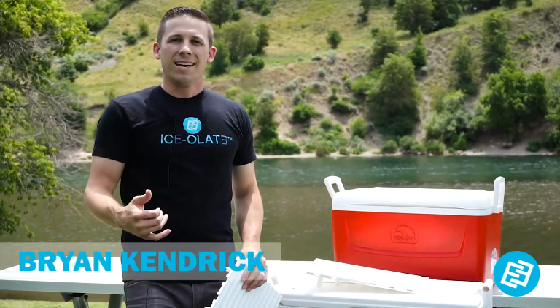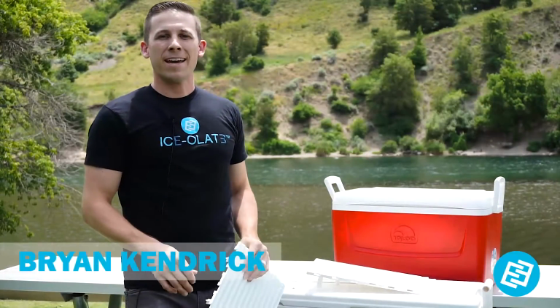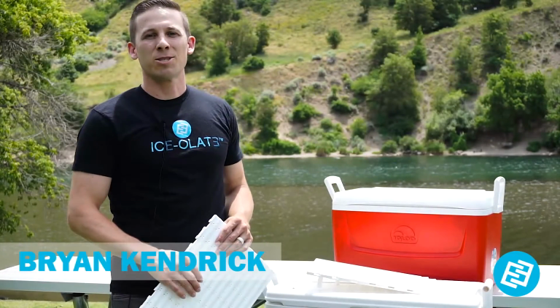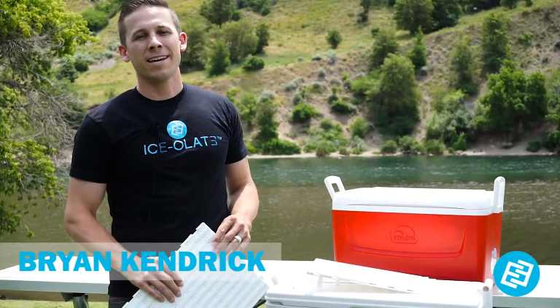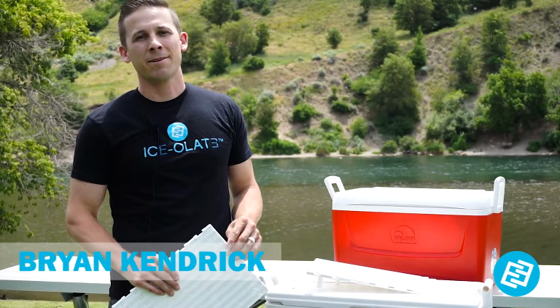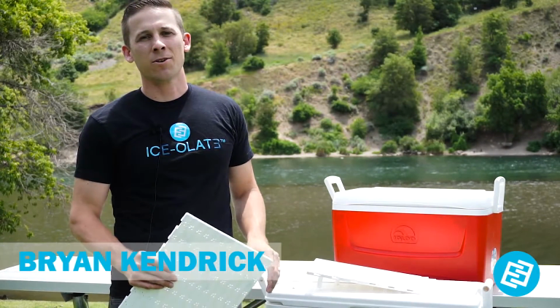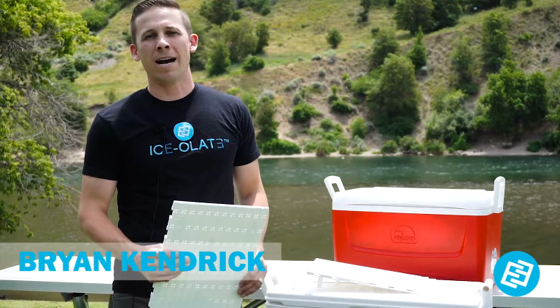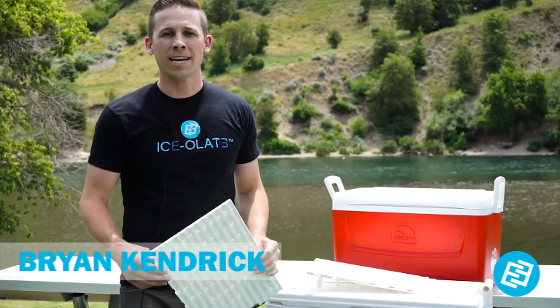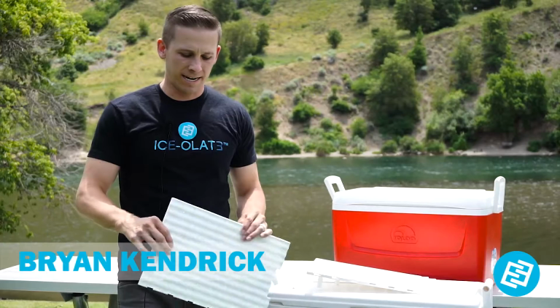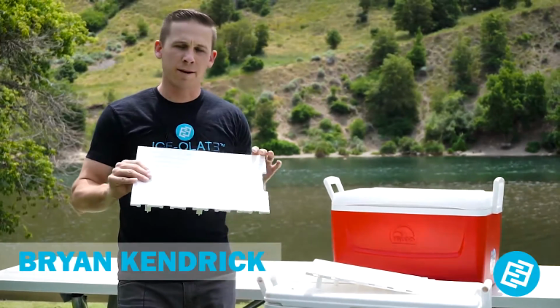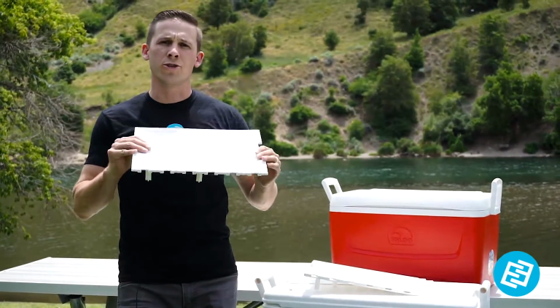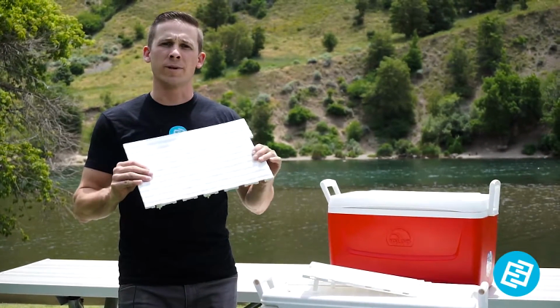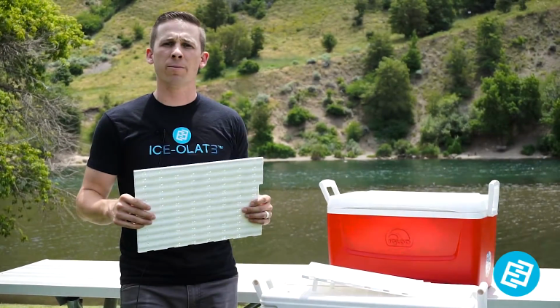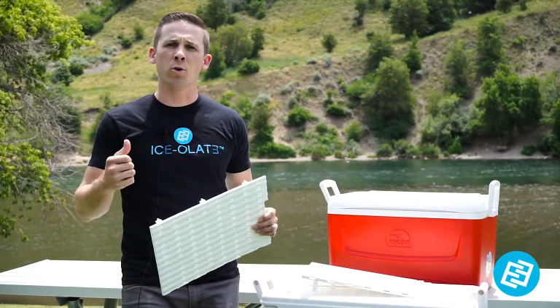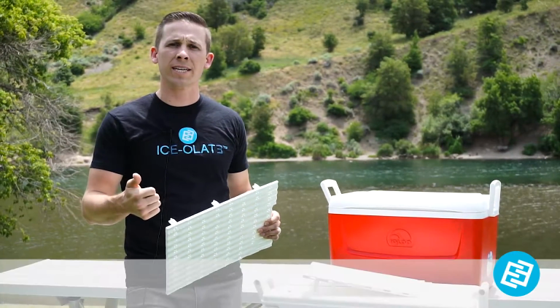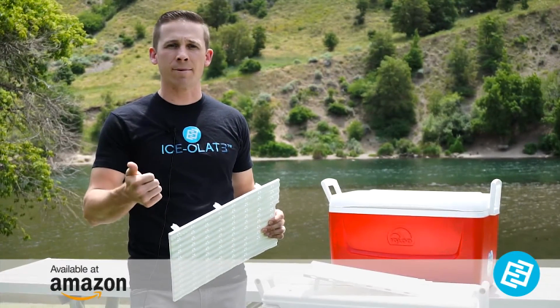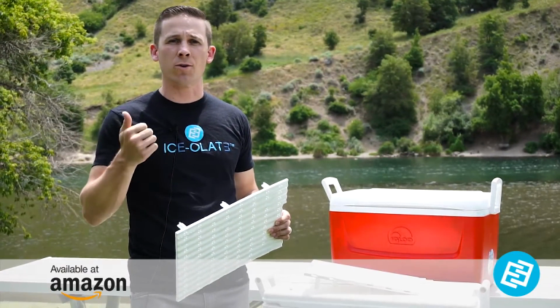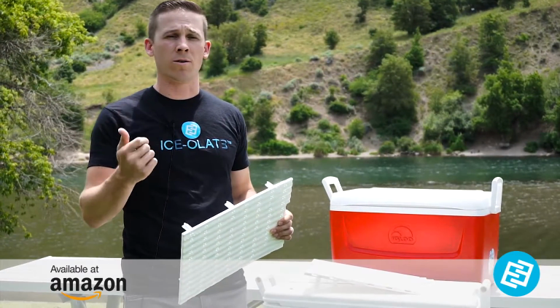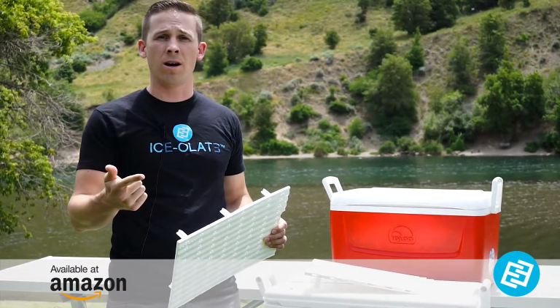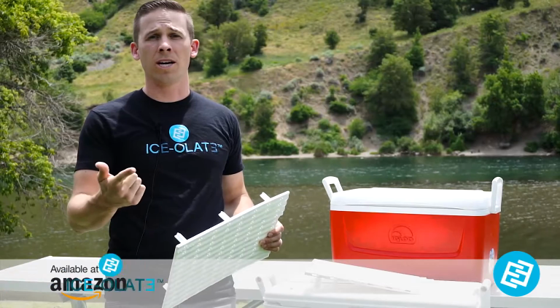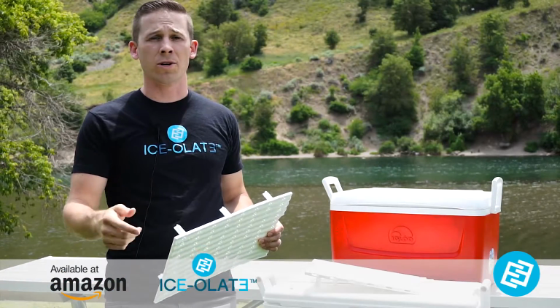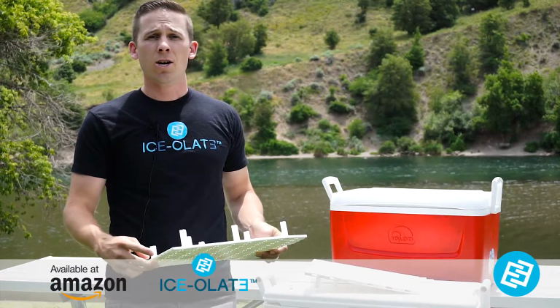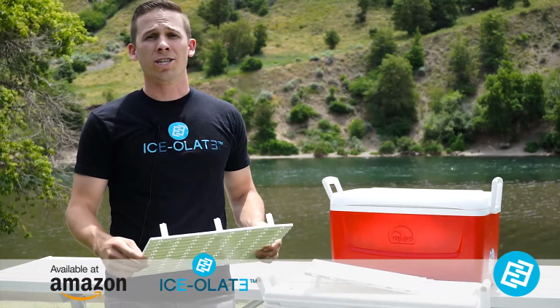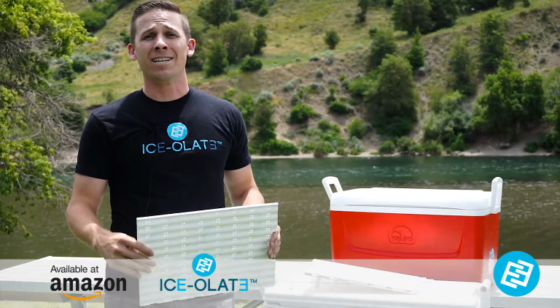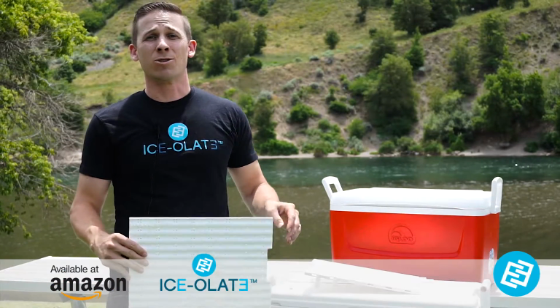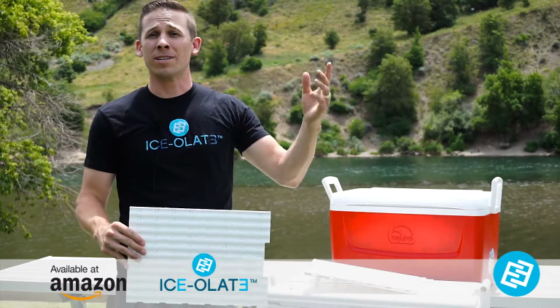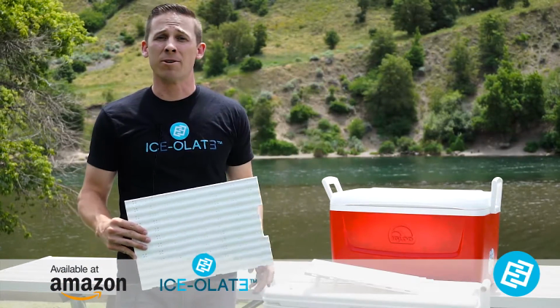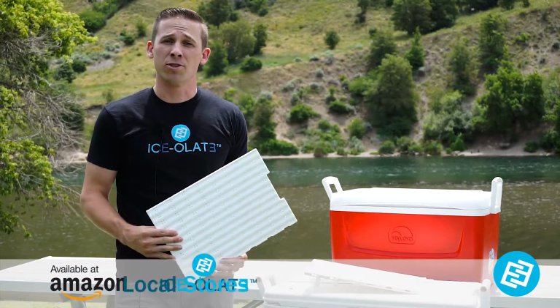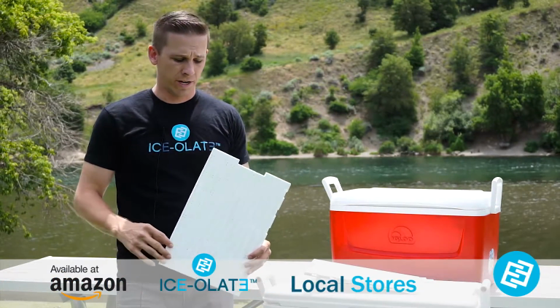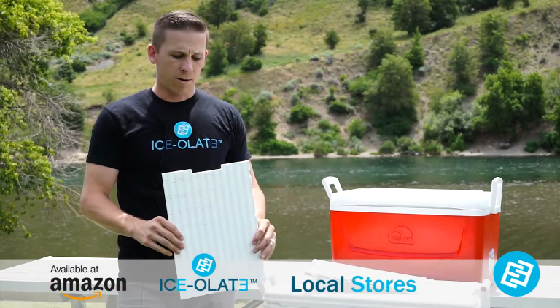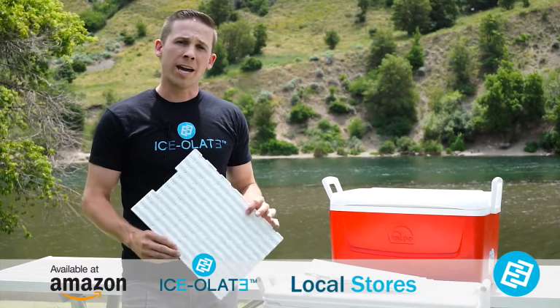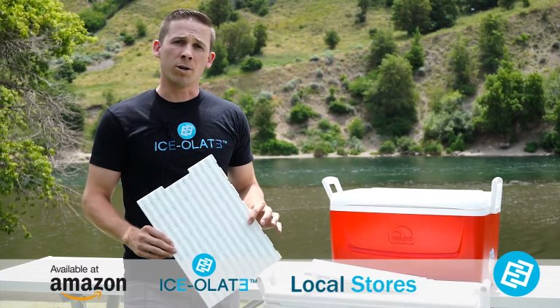Hey fans, this is Brian coming at you from Isolate talking about the cooler trays. We're getting a lot of people ordering these on Amazon, our online store, or just in stores in their neighborhood — the grocery stores. I want to show you how it works.